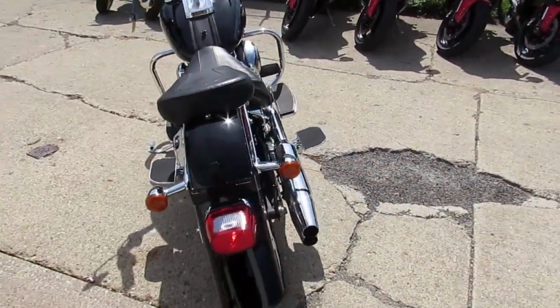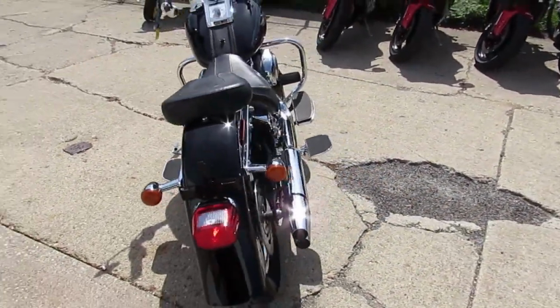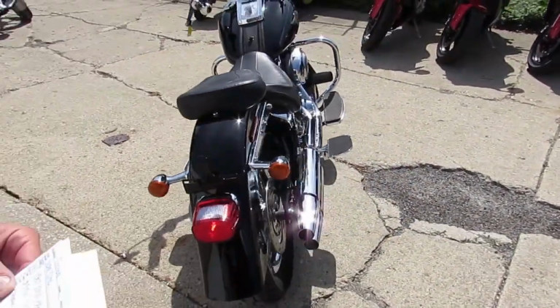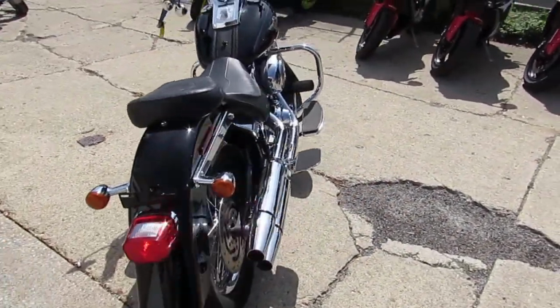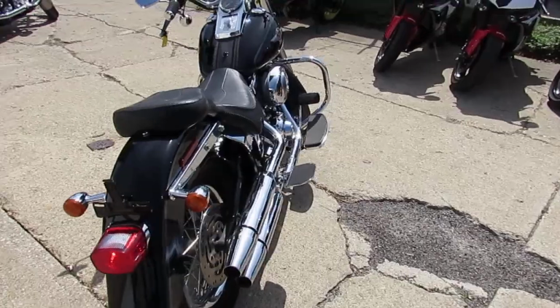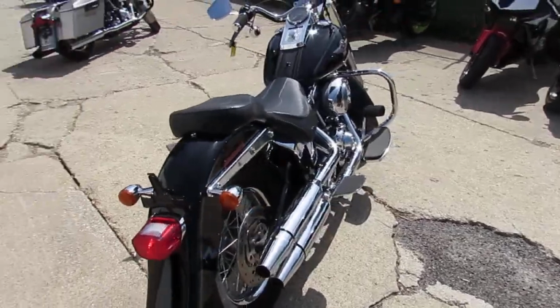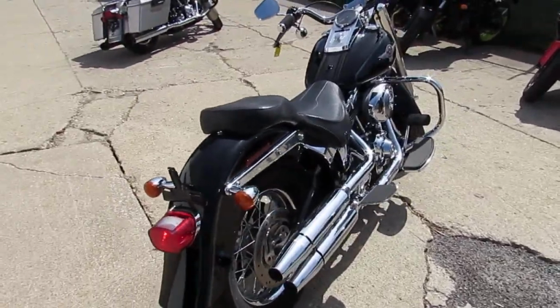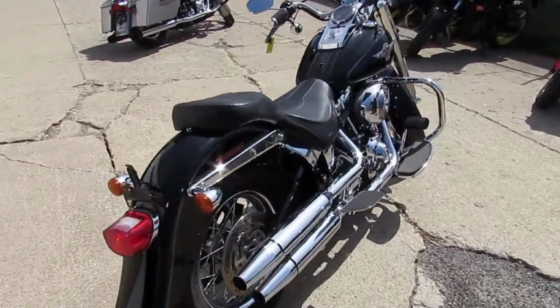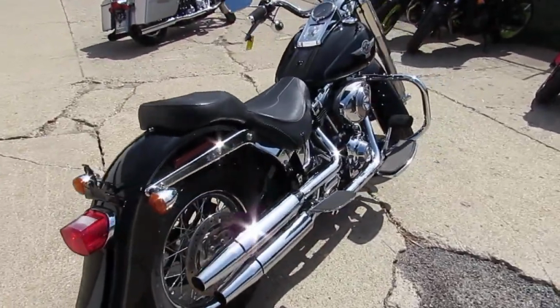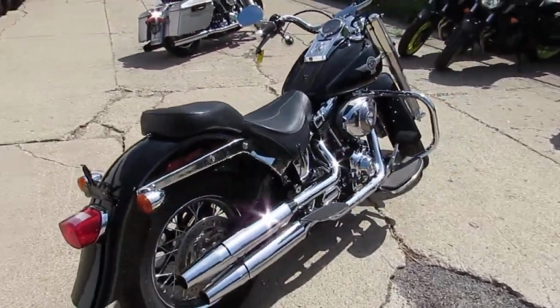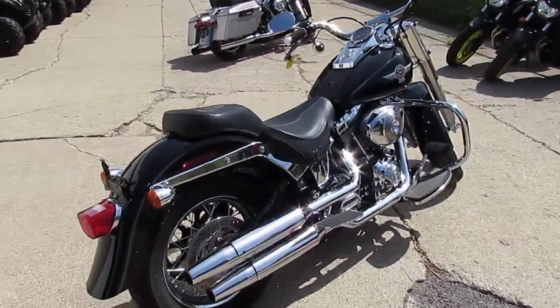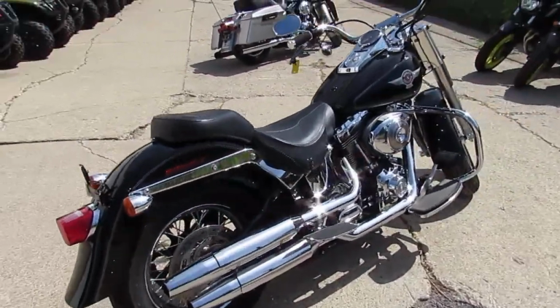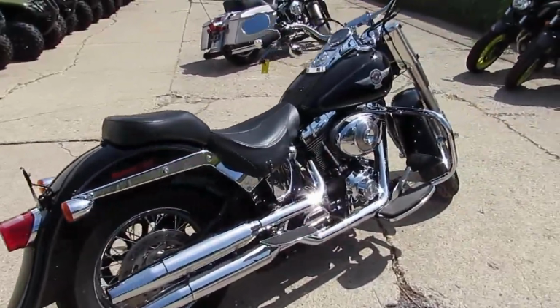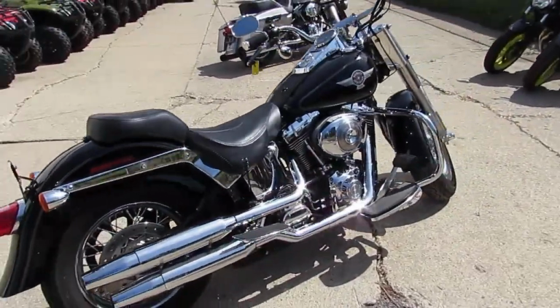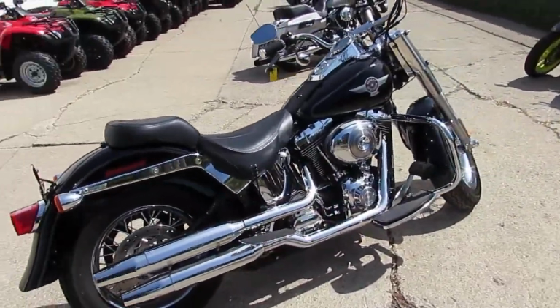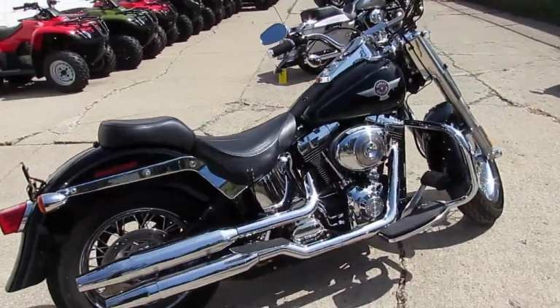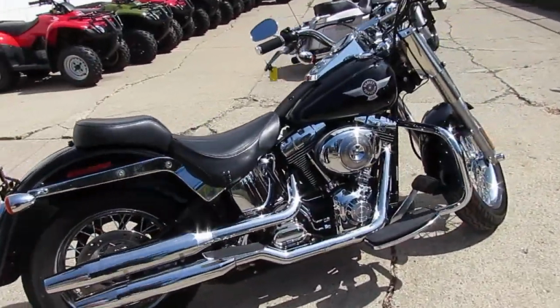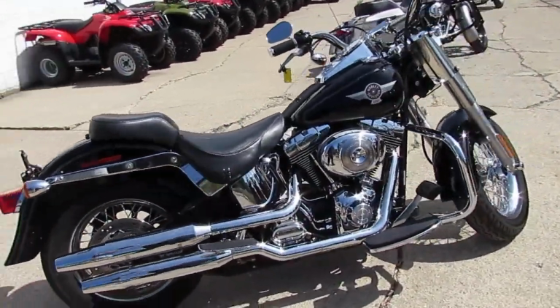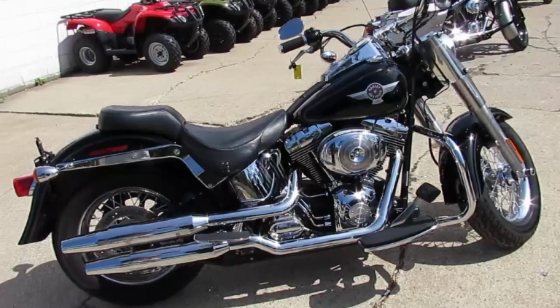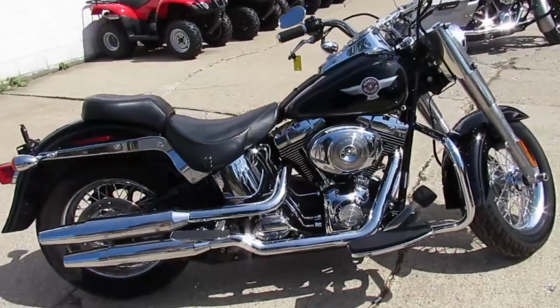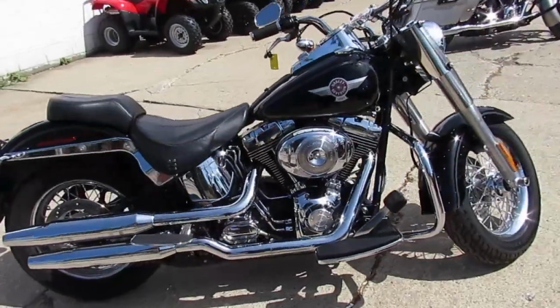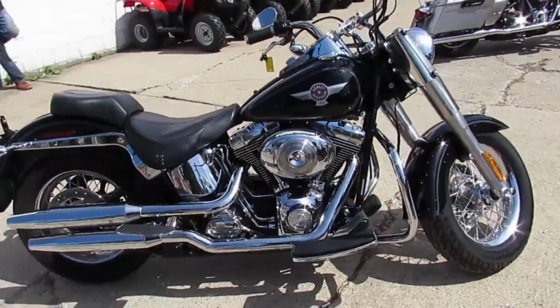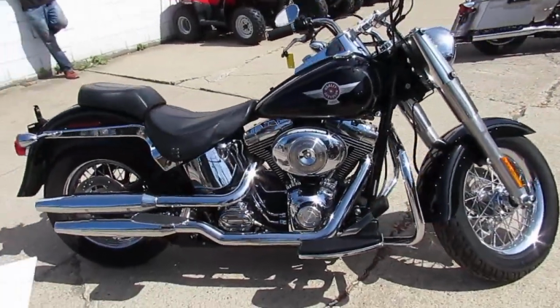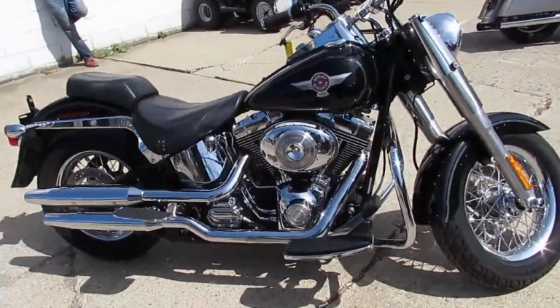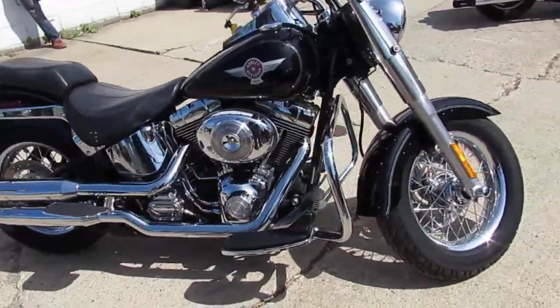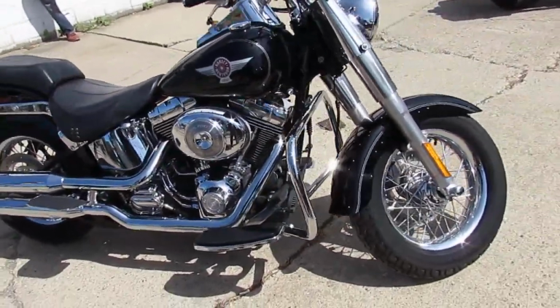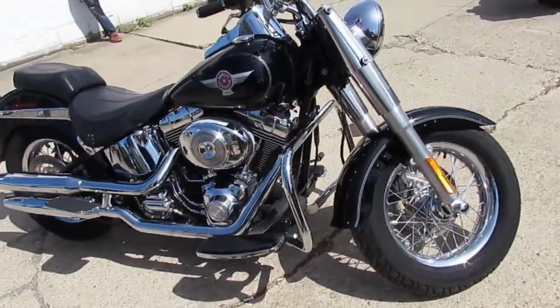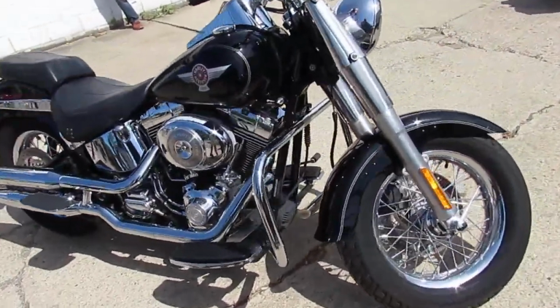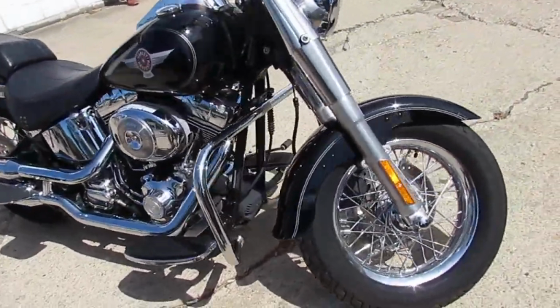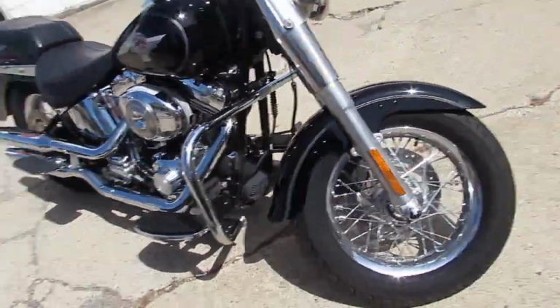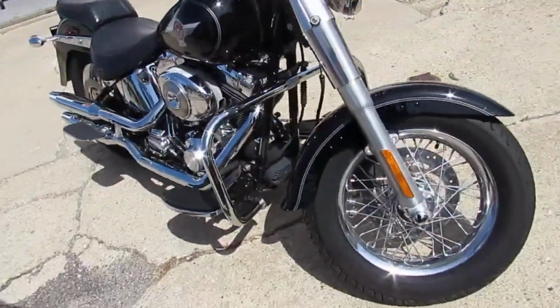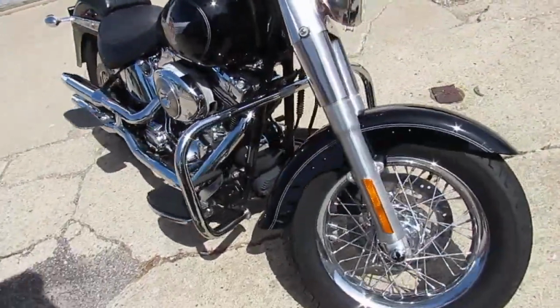Gosh, this thing is clean. It's got the vivid black paint, tons of chrome on it, passenger floorboards, highway bars, chrome-laced wheels. This thing runs strong, needs nothing. All the fluids have been changed.